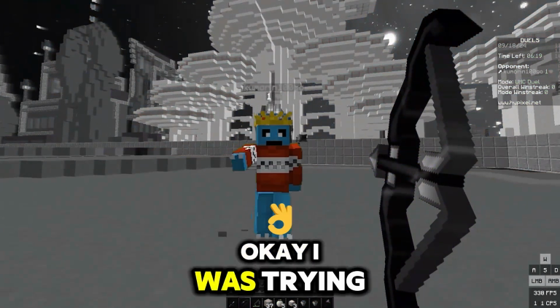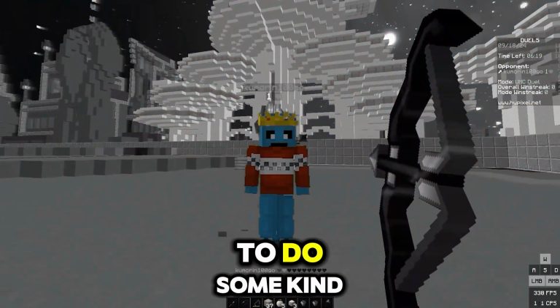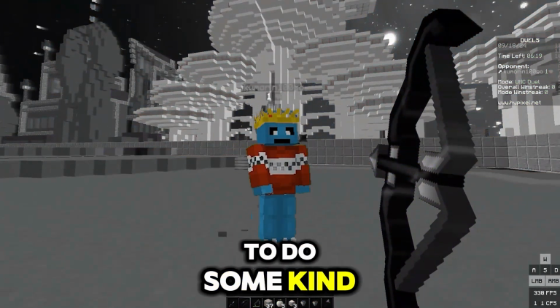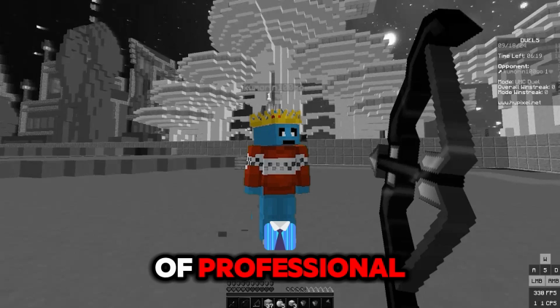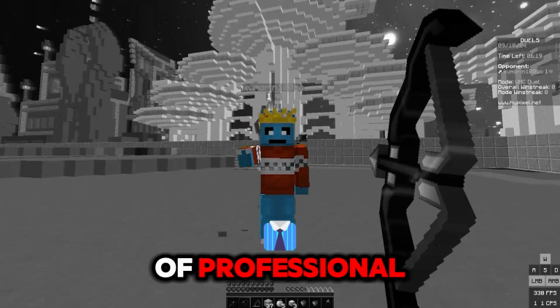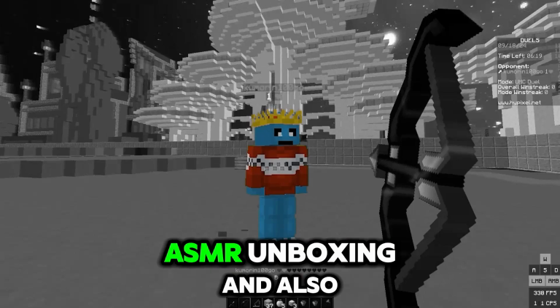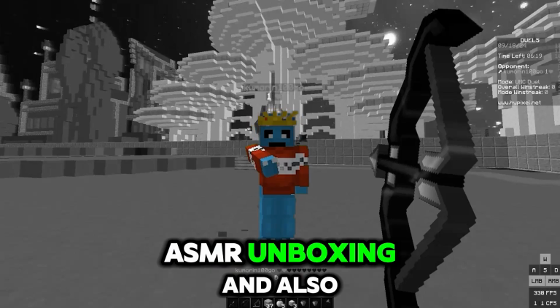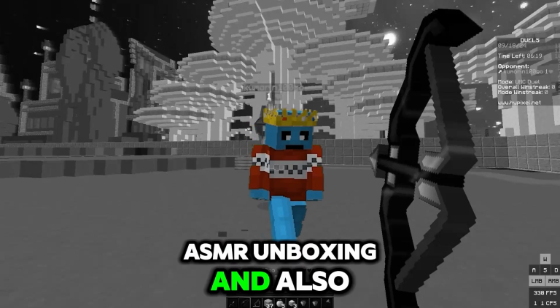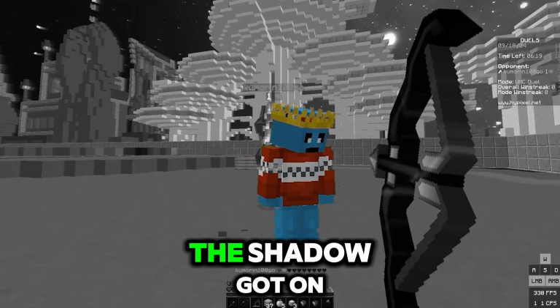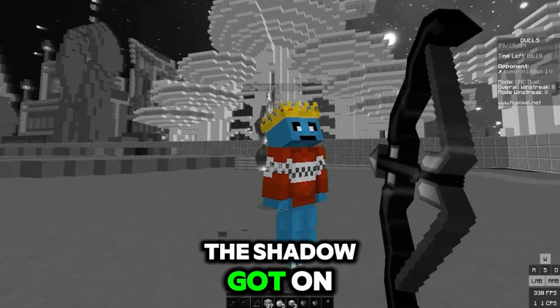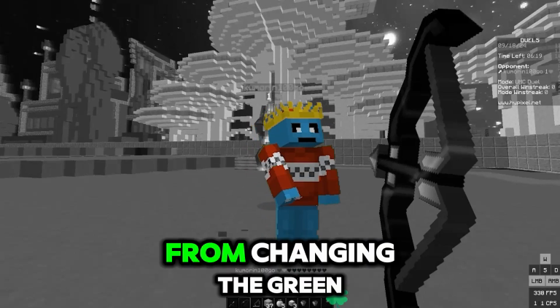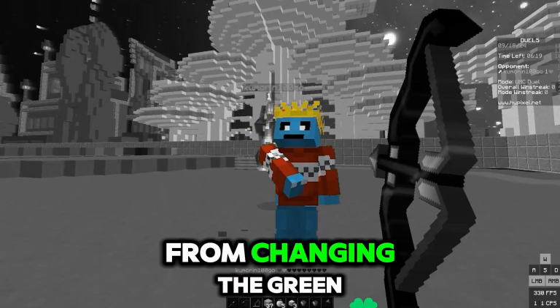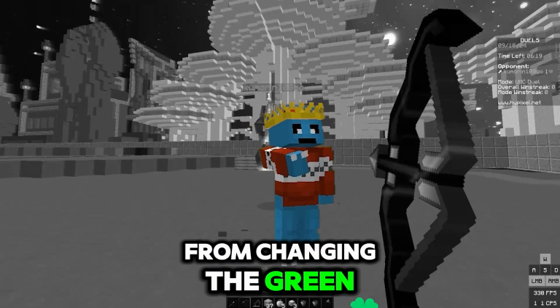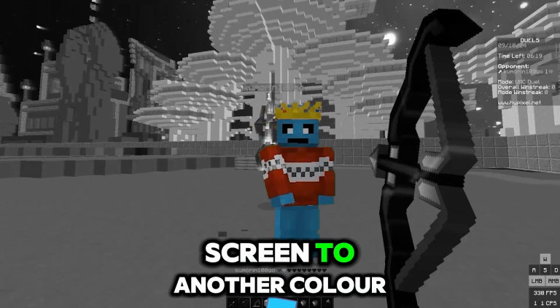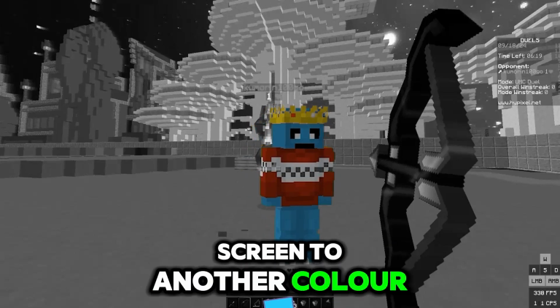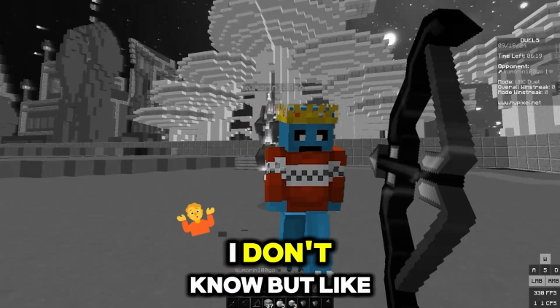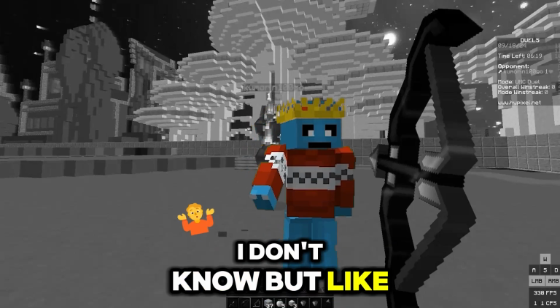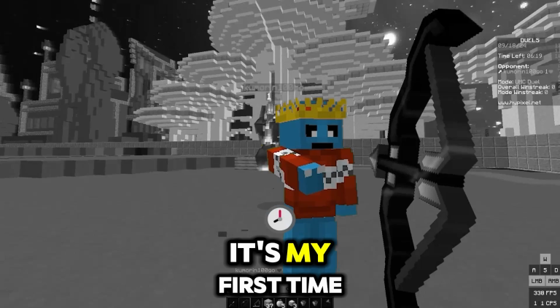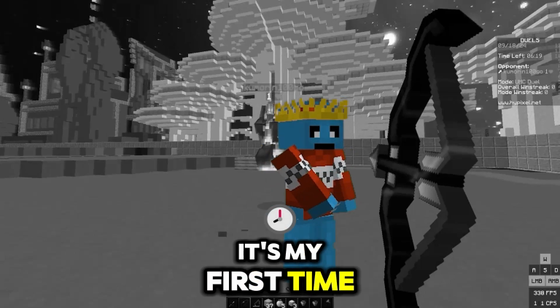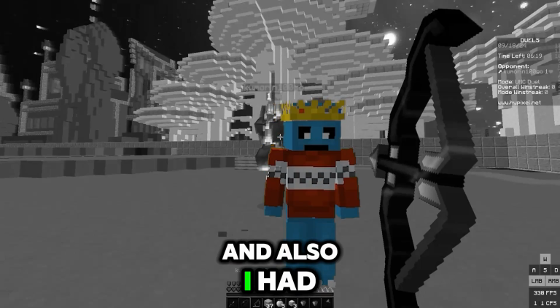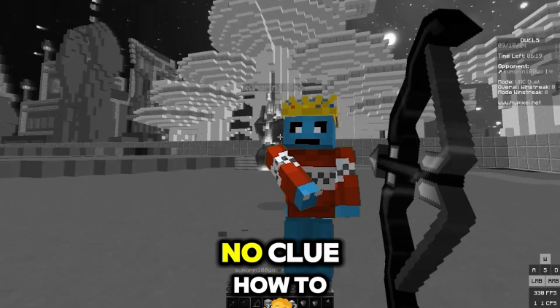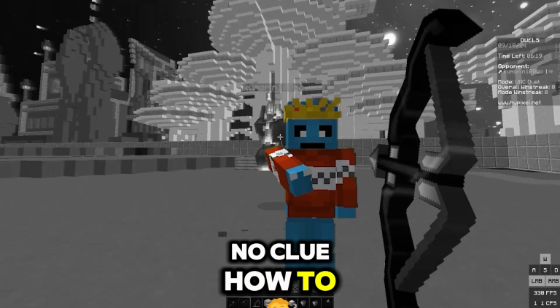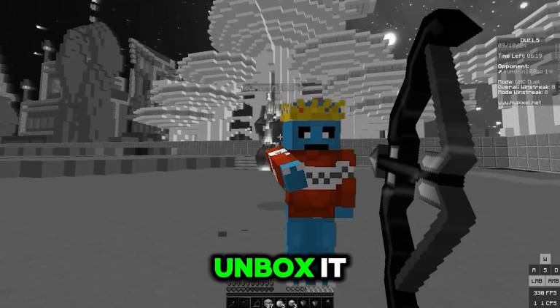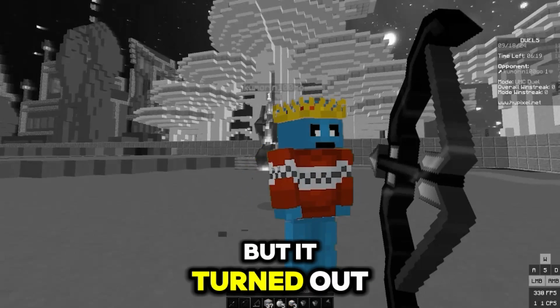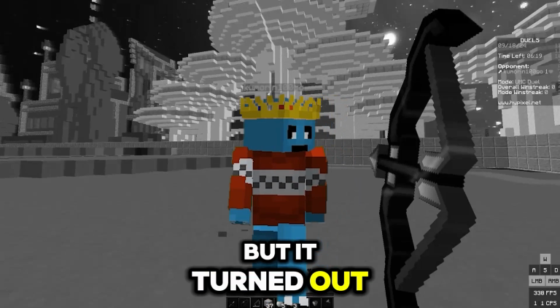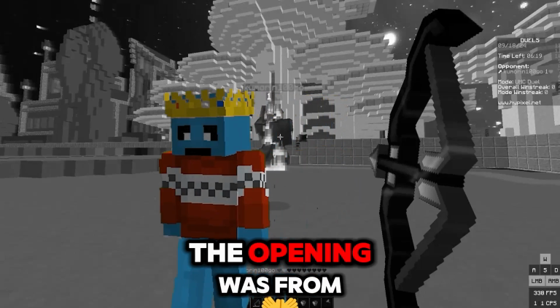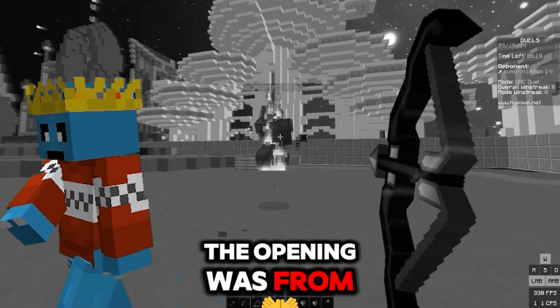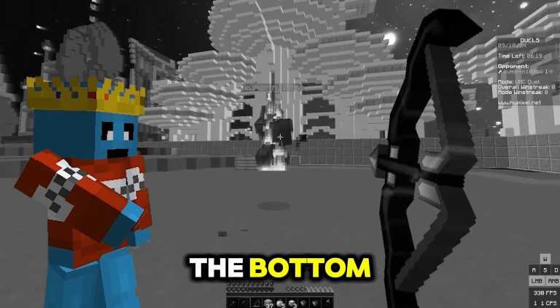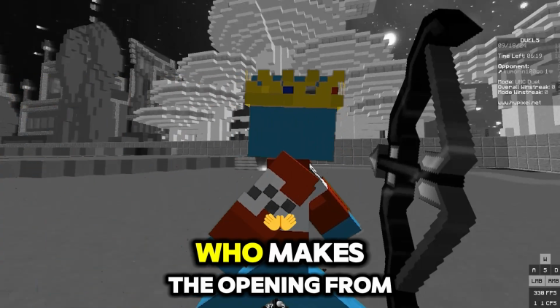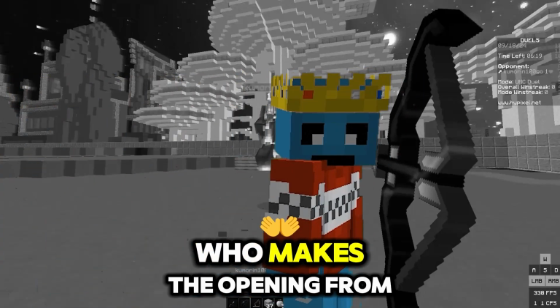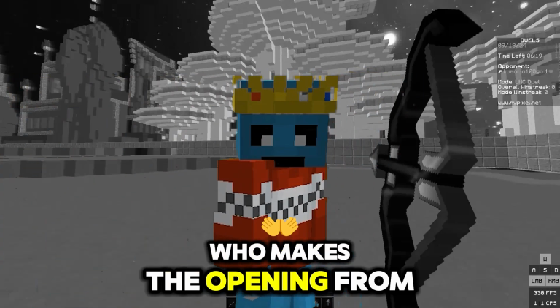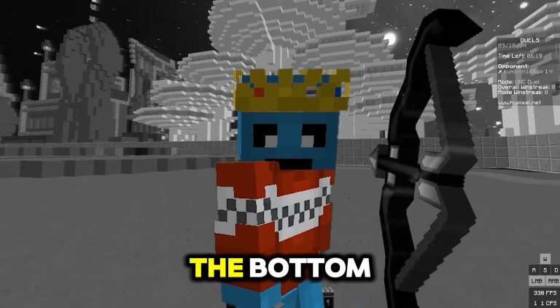I was trying to do some kind of professional ASMR unboxing, and also the shadow got in the way from changing the green screen to another color. I don't know, but like, come on, it's my first time. I had no clue how to unbox it, but it turned out the opening was from the bottom. Who makes the opening from the bottom?